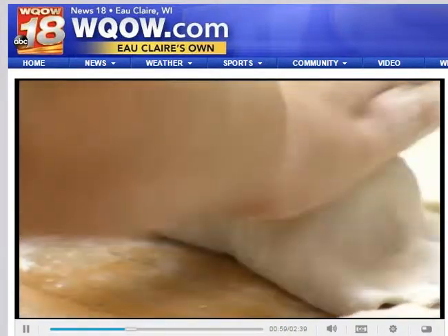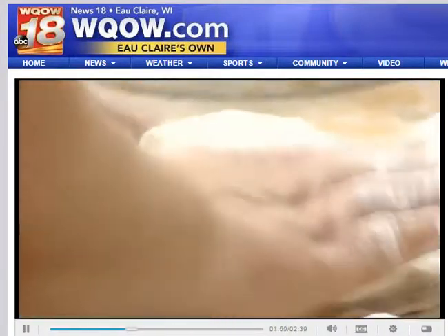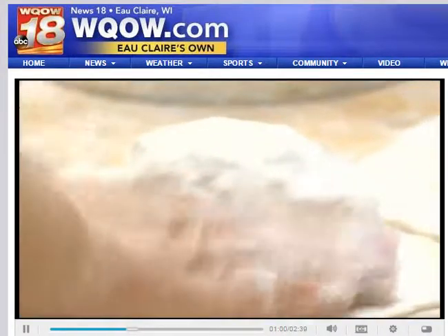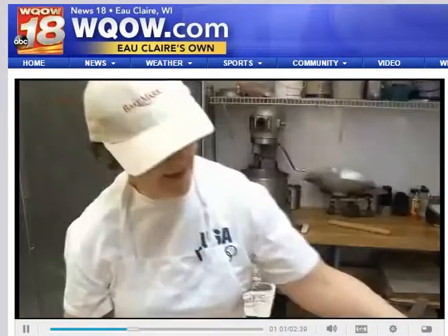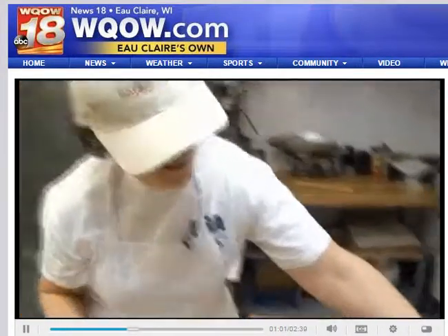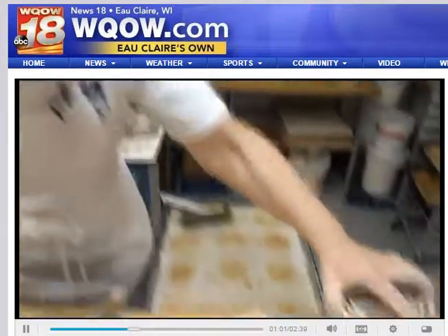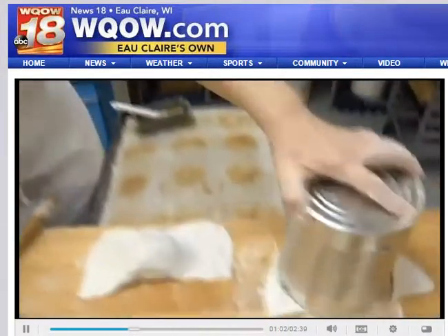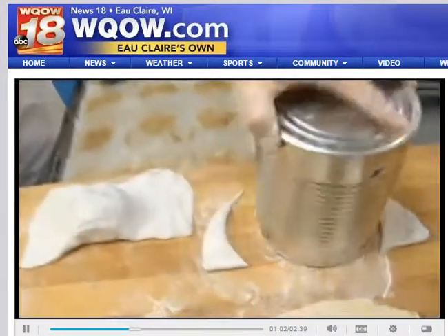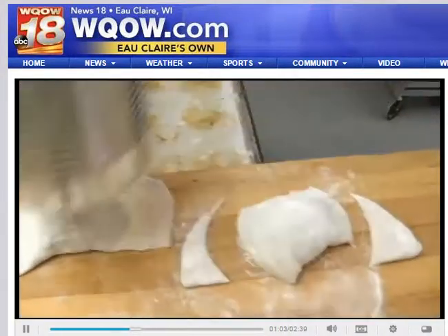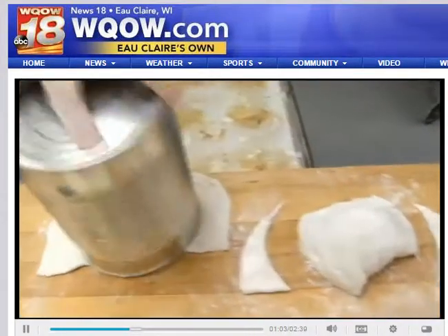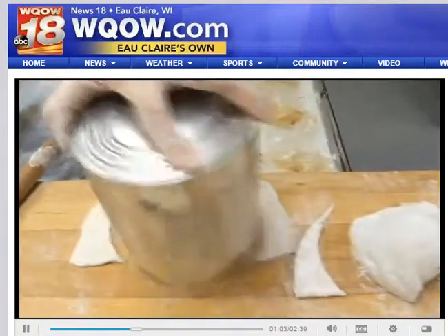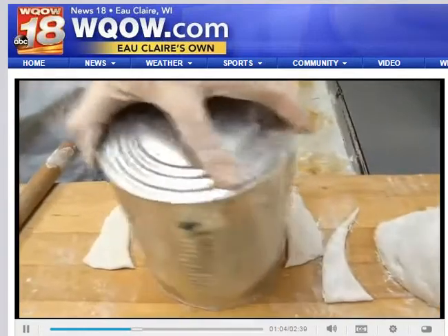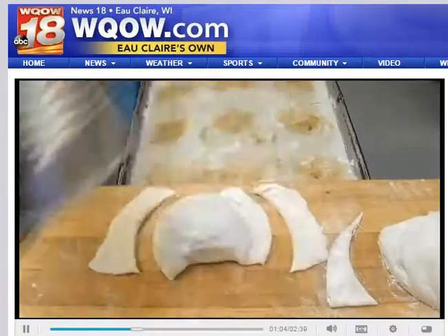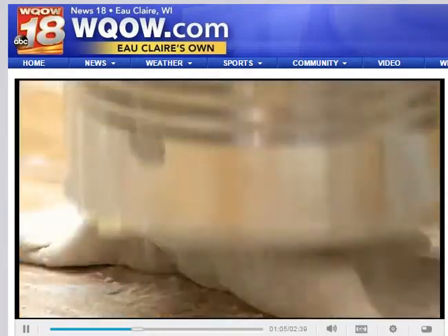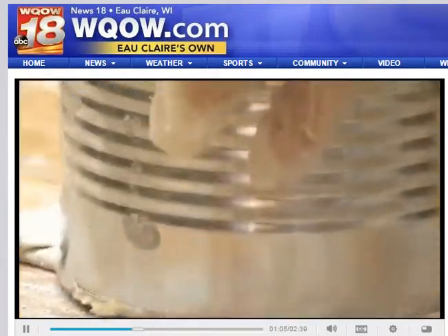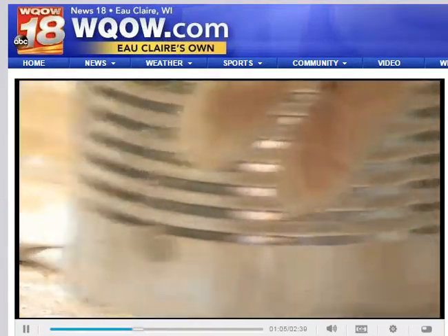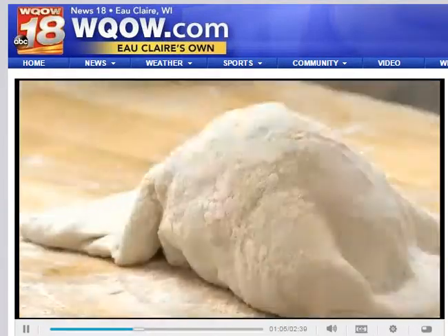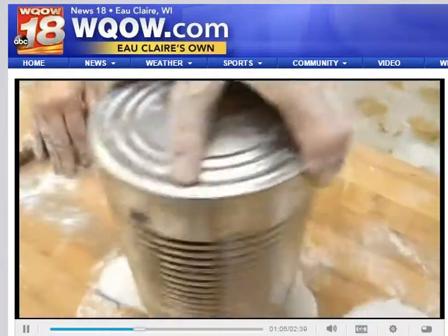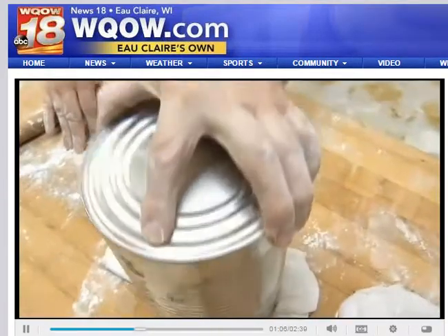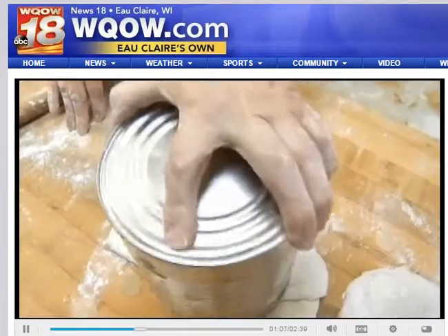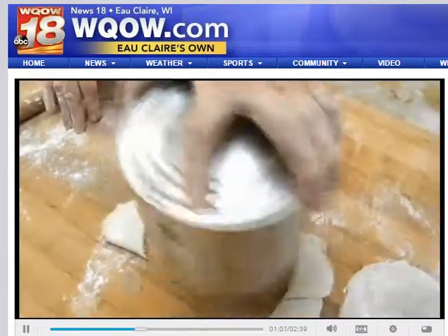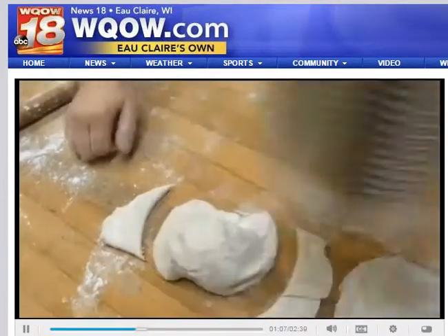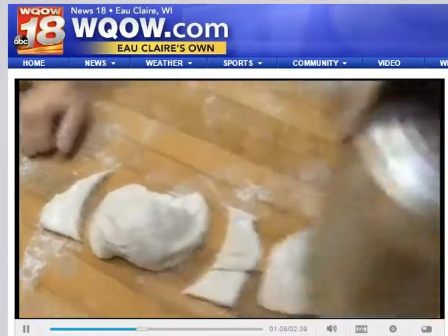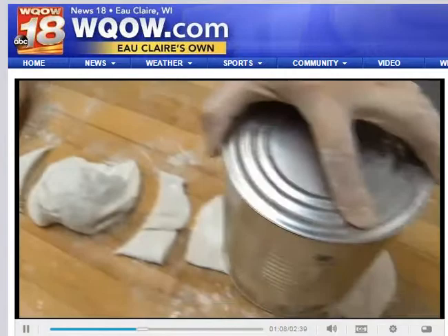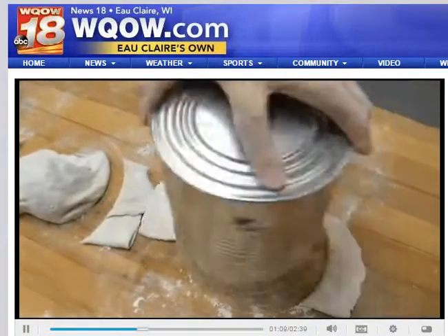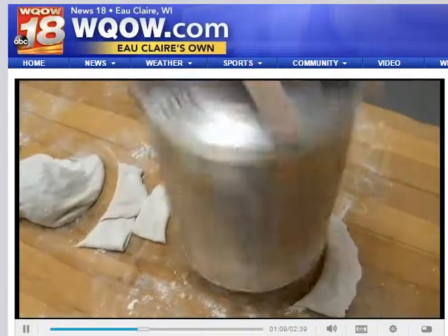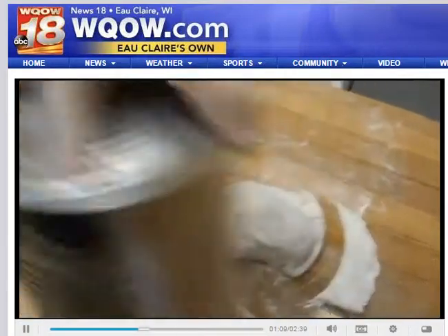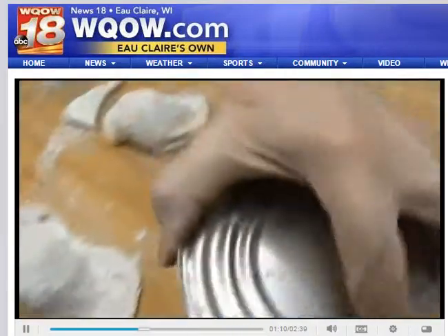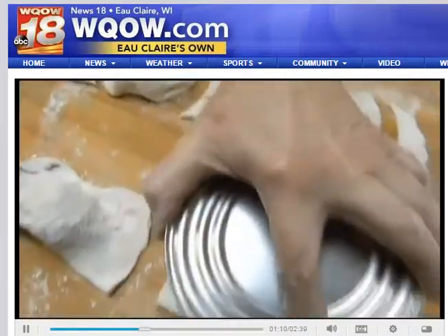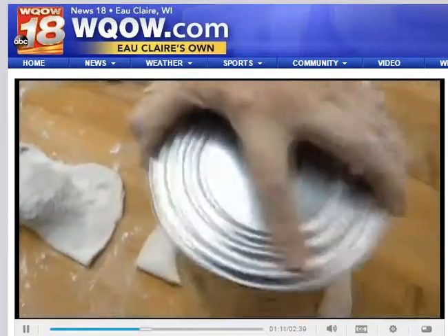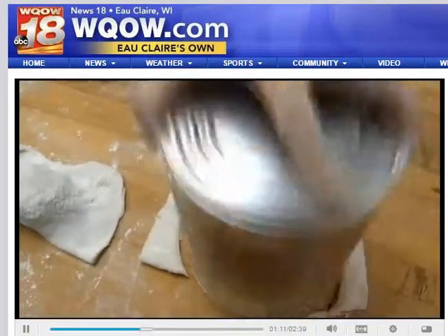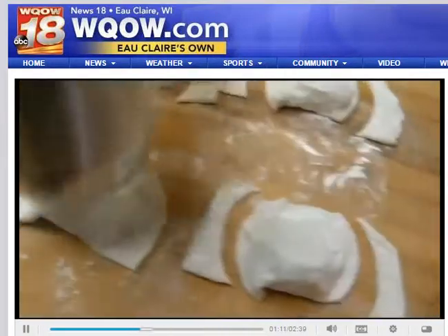And then I take a can and go like this. The U.P. is famous for their pasties. The miners would take them down in the mines and that's what they'd eat for lunch. And people that have tried my pasties say they're even better than the U.P.